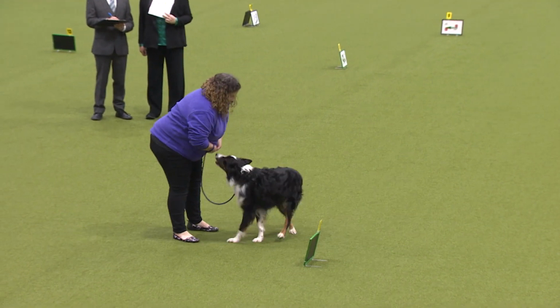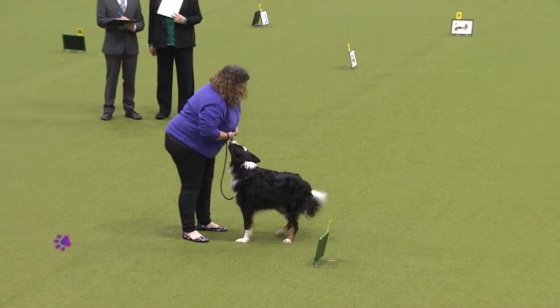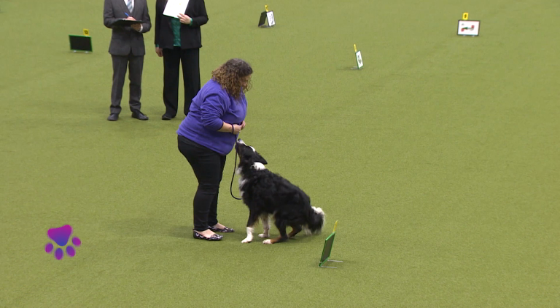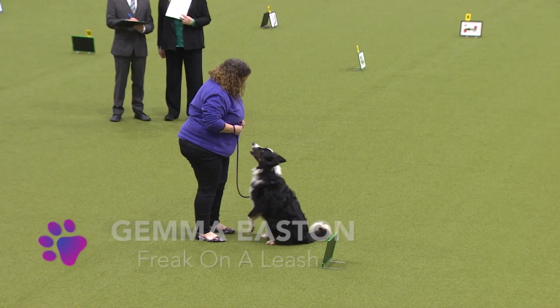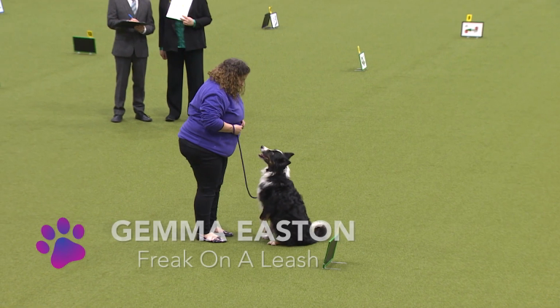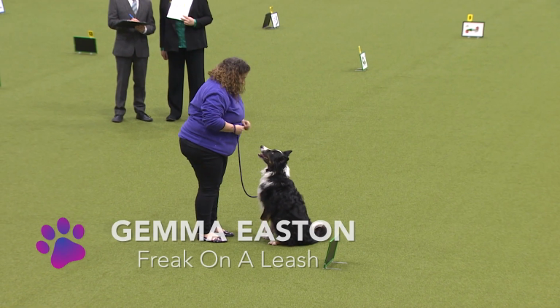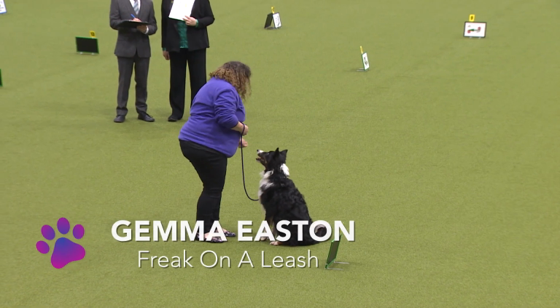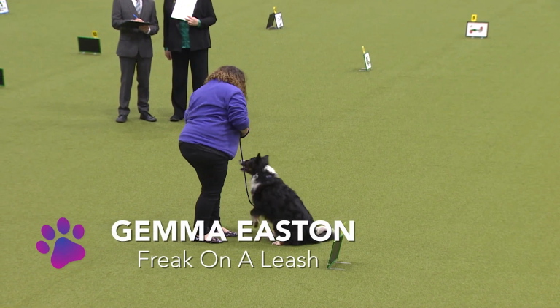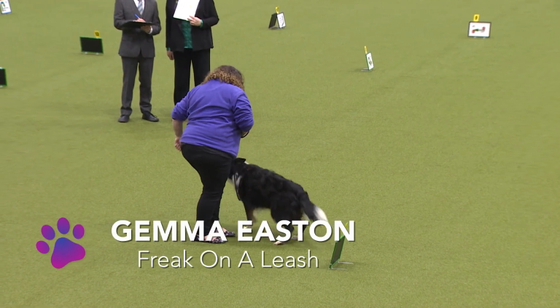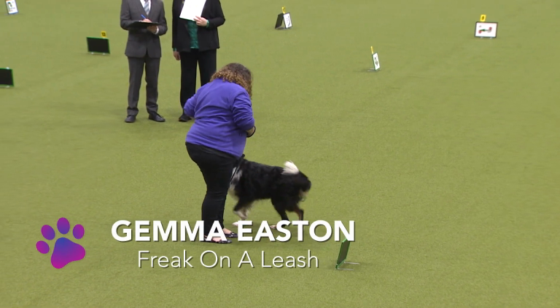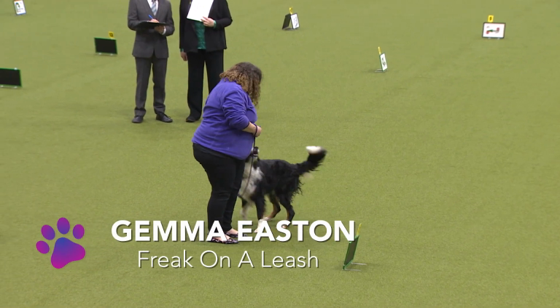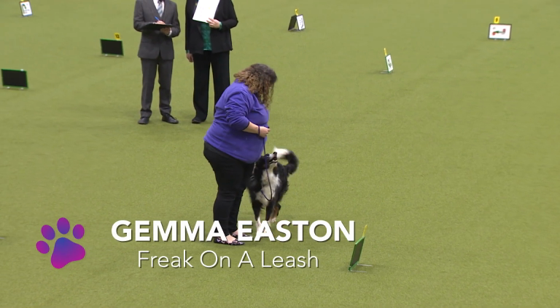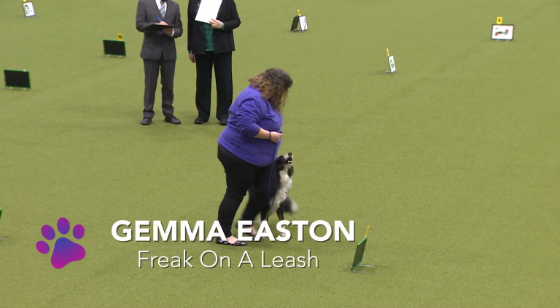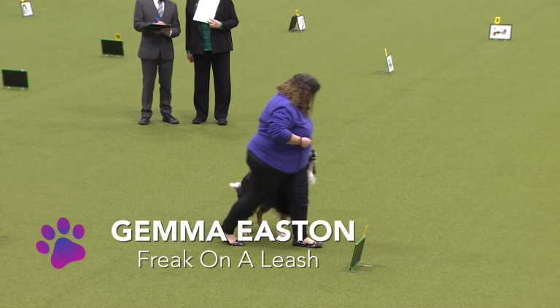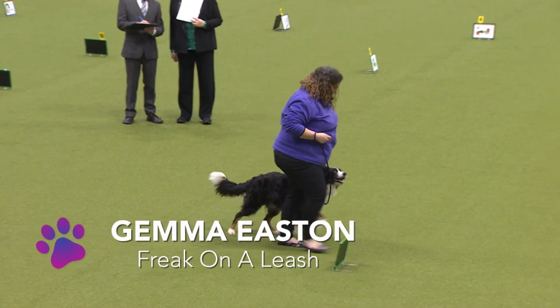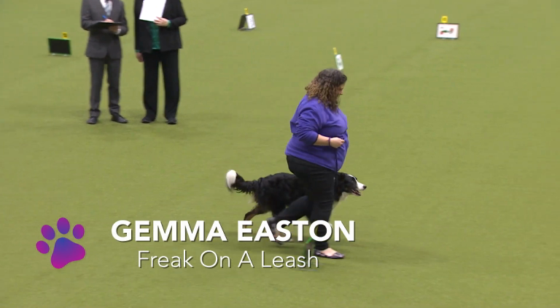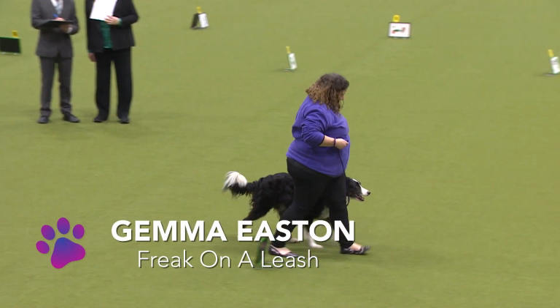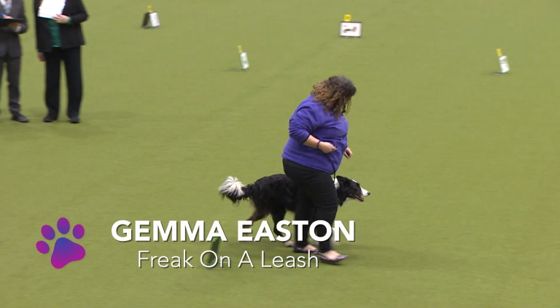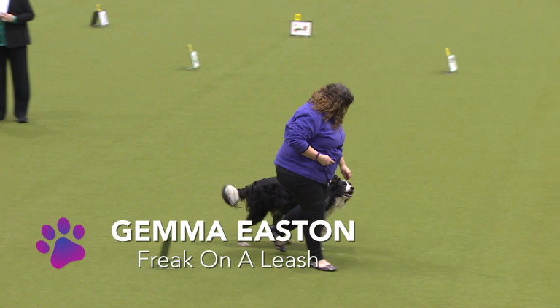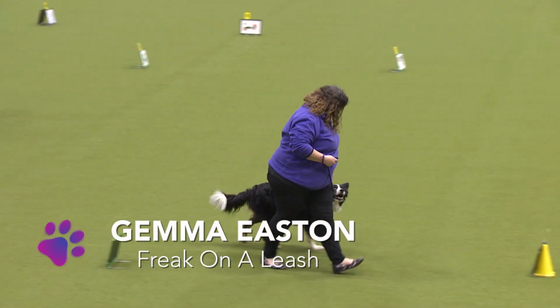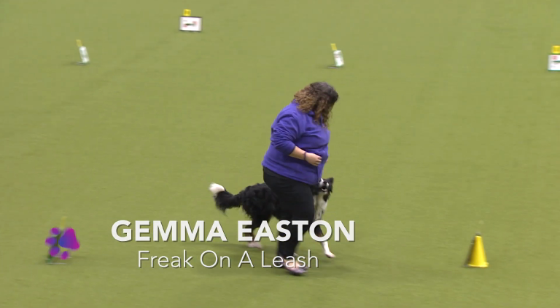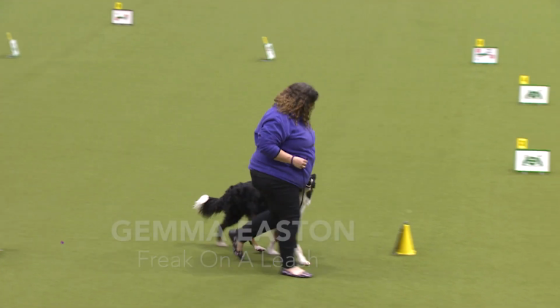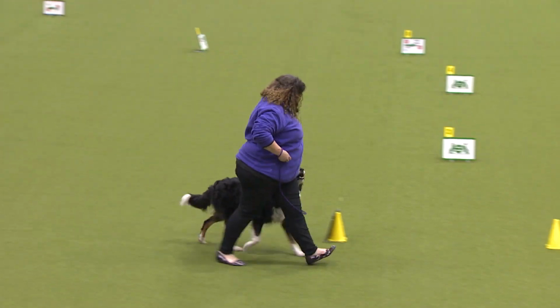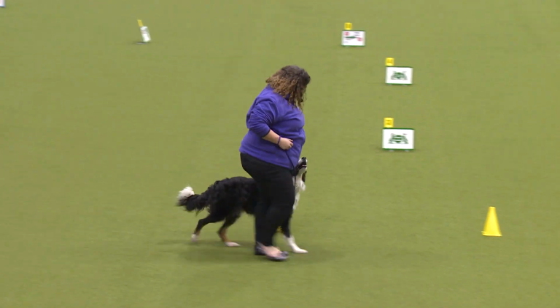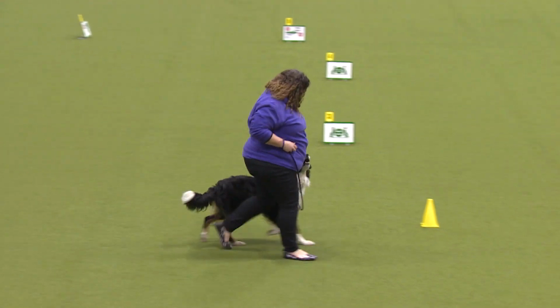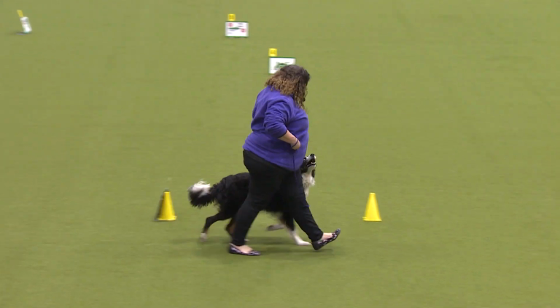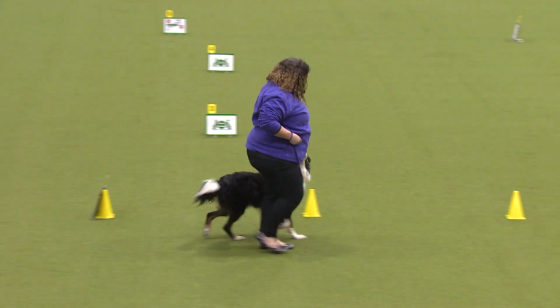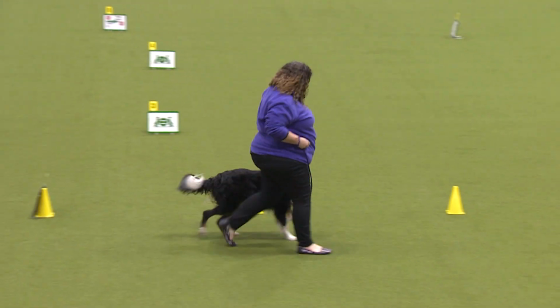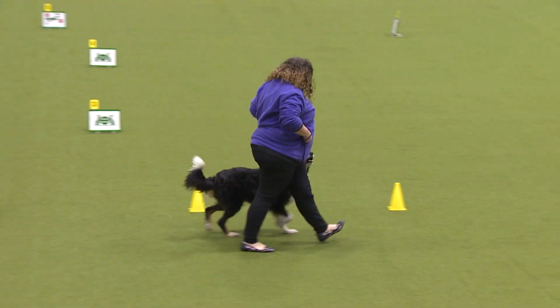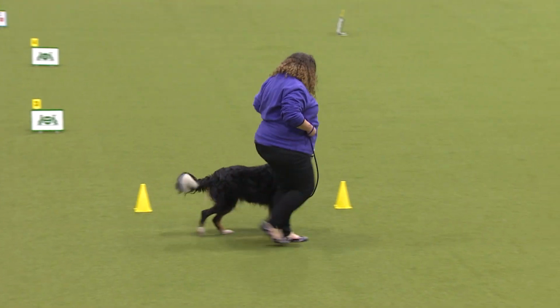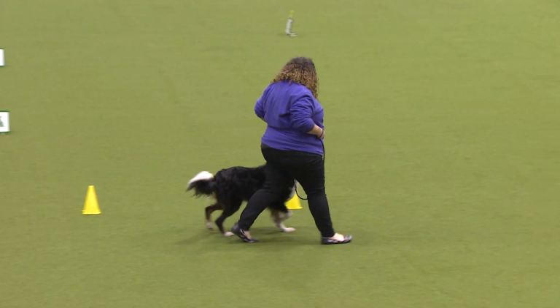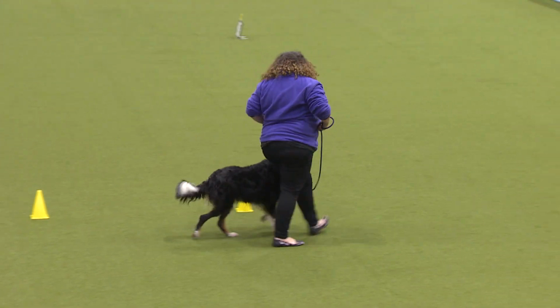Binky's registered name is Freak on a Leash. She doesn't look very freaky to me — she looks lovely and steady.